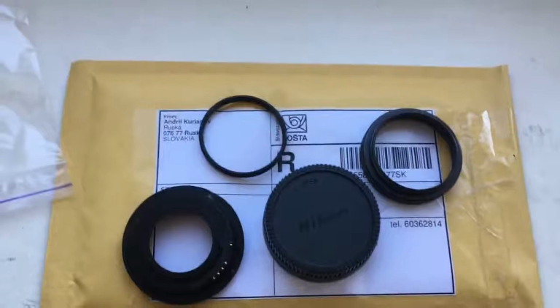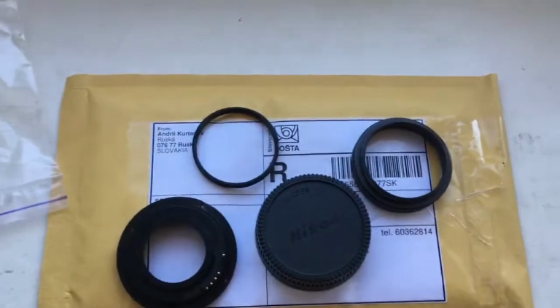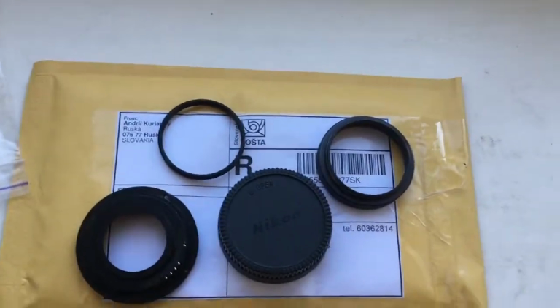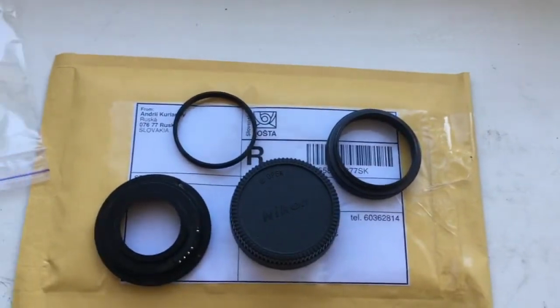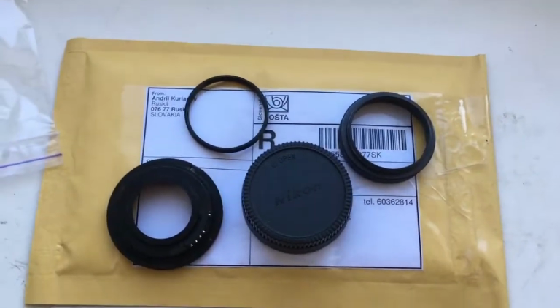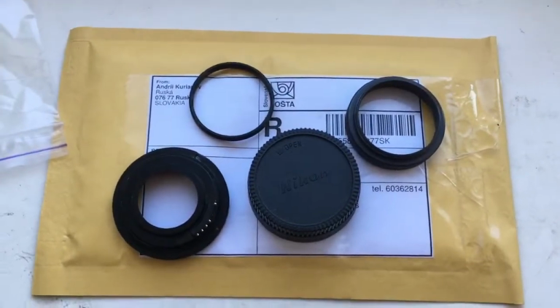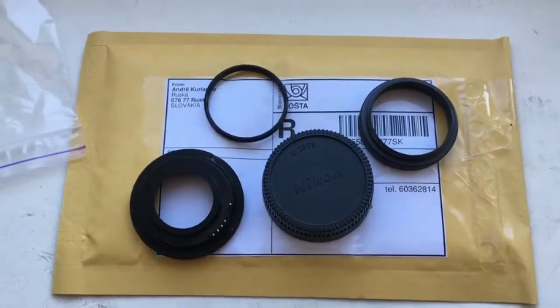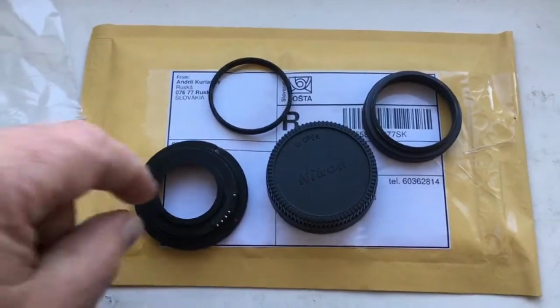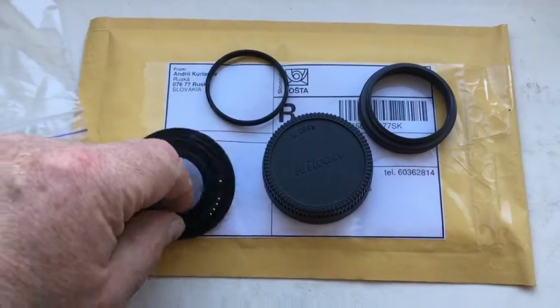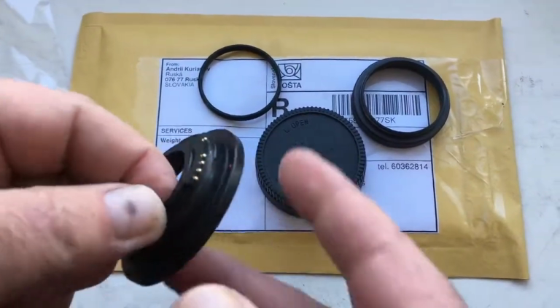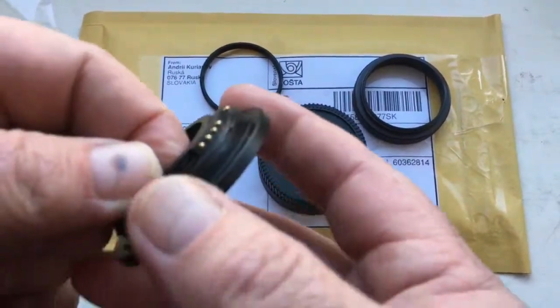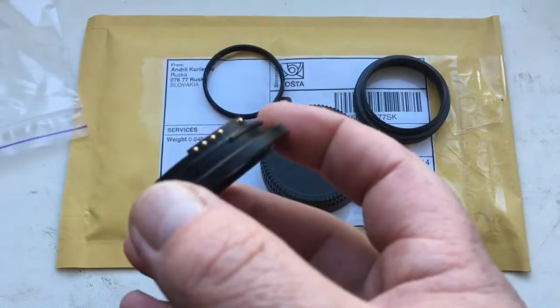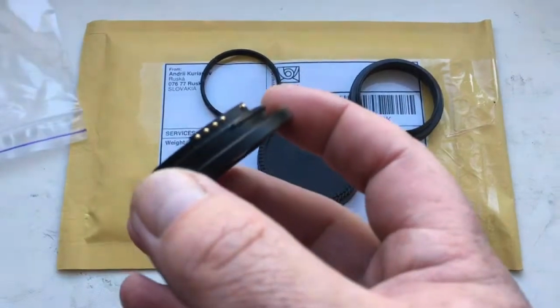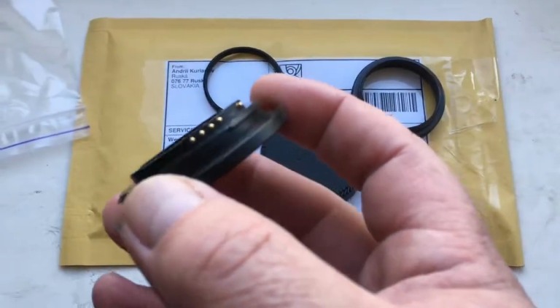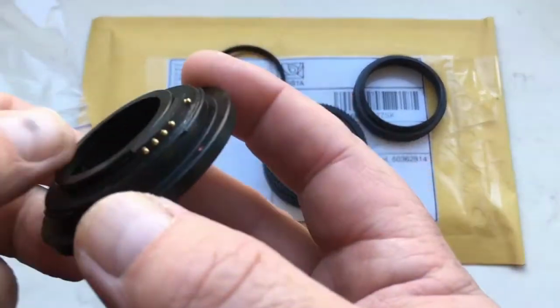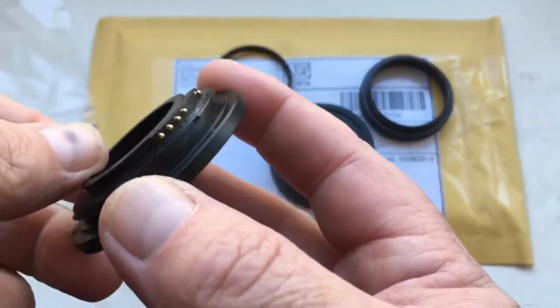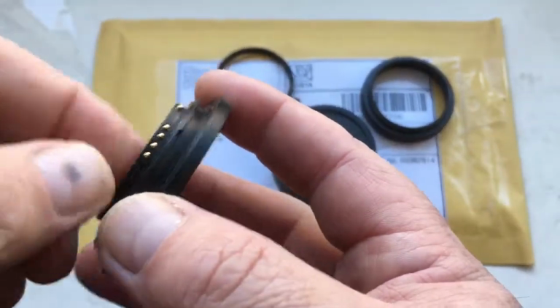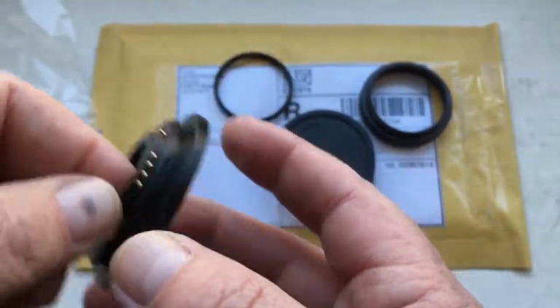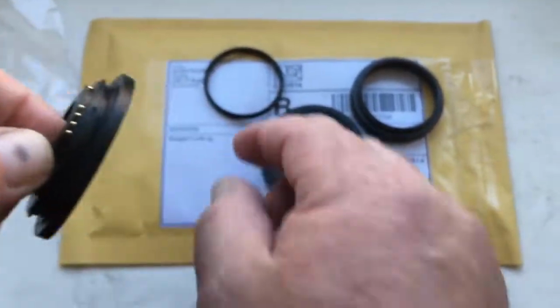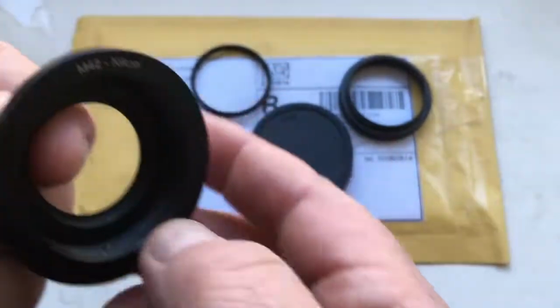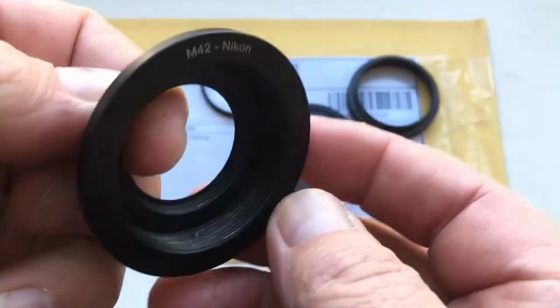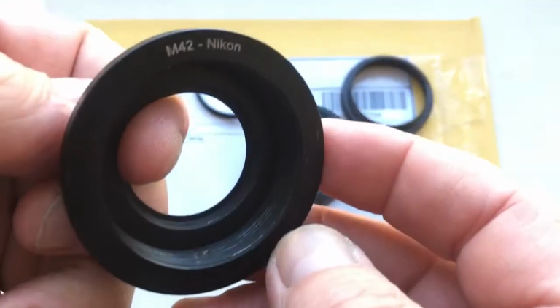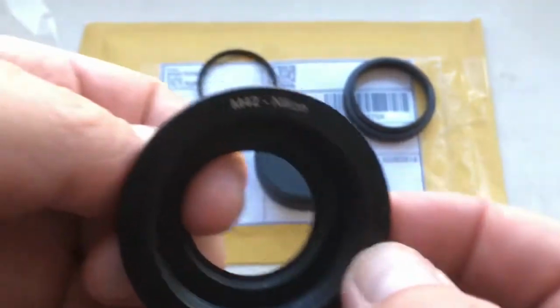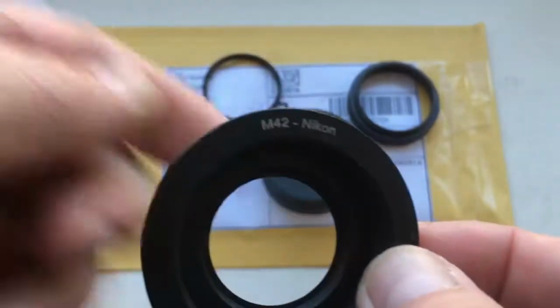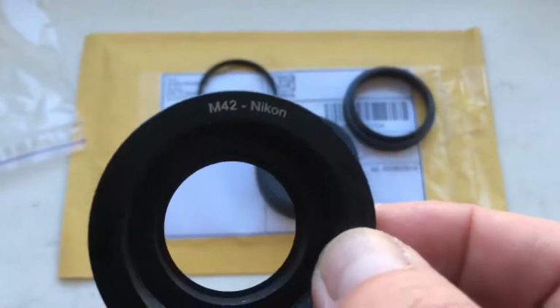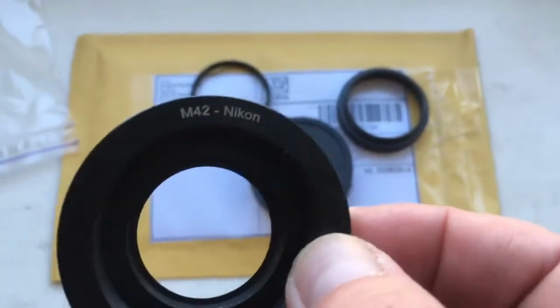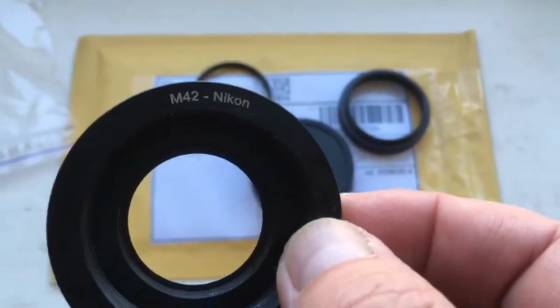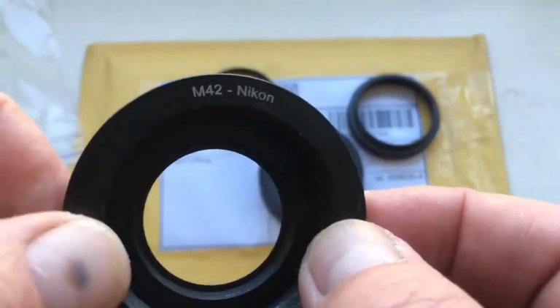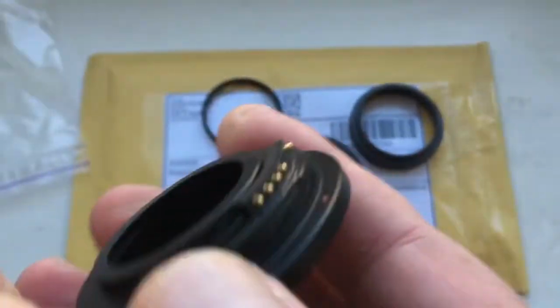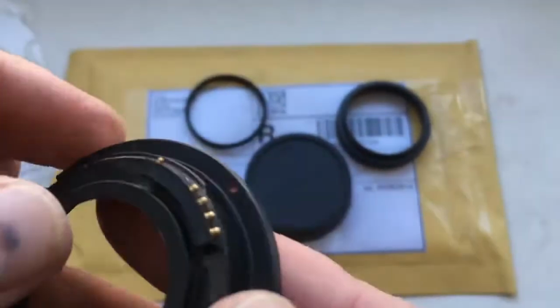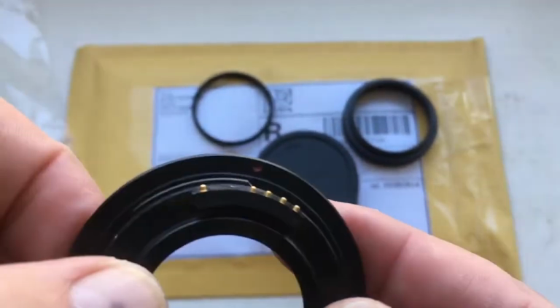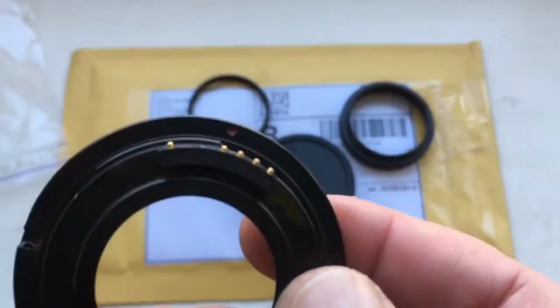Hello, this video is about your adapter. Look, this is the adapter M42 to Nikon. This is cheap.